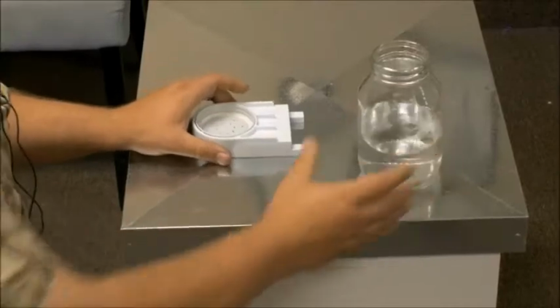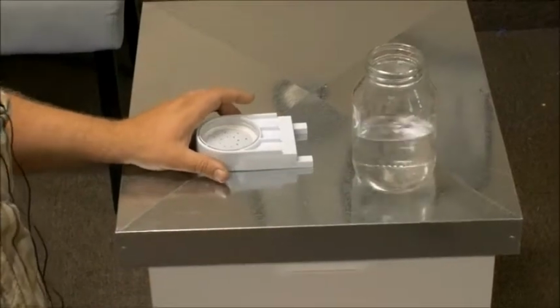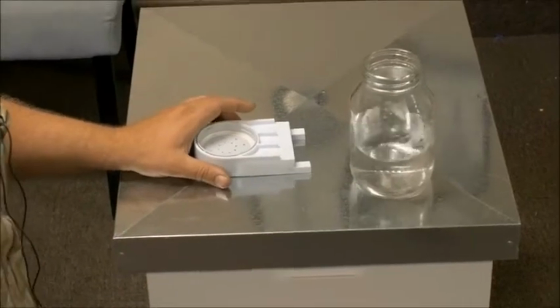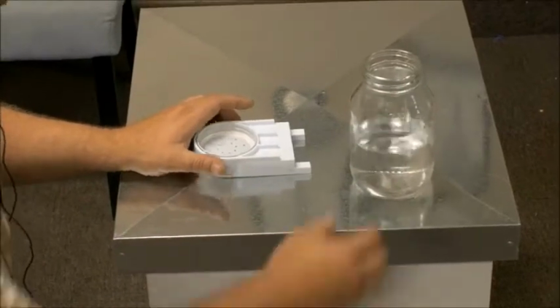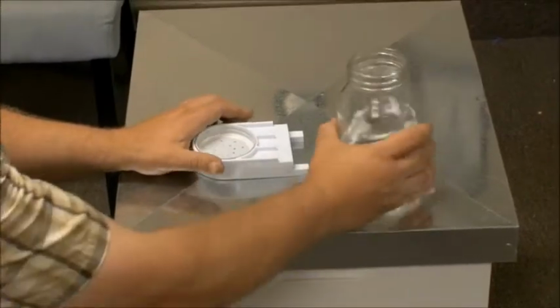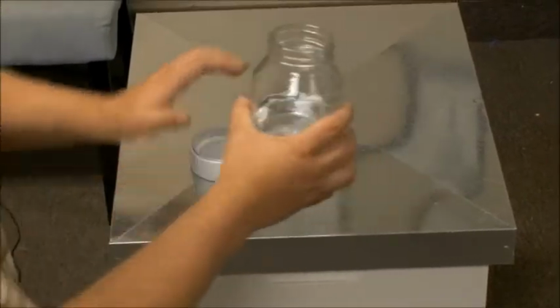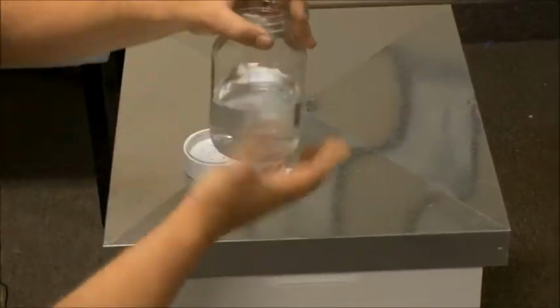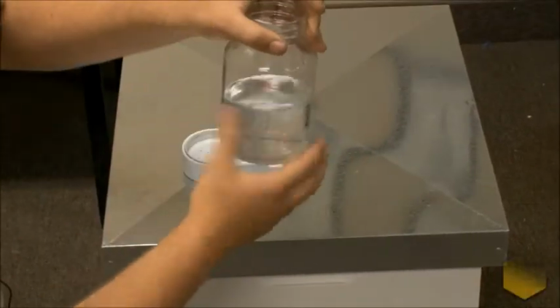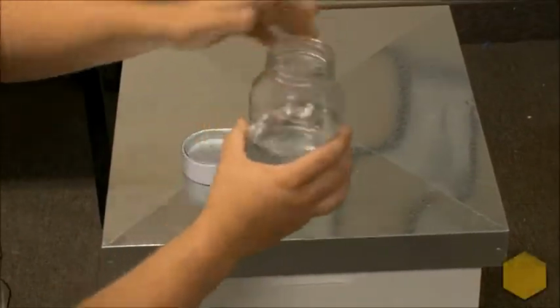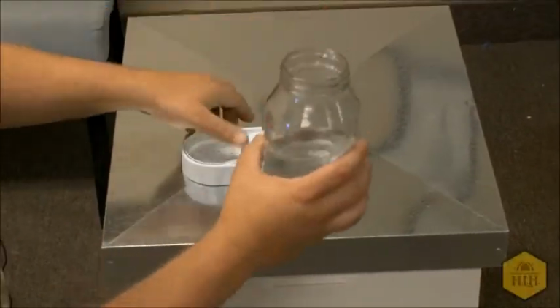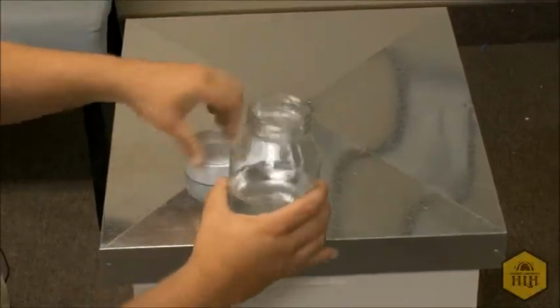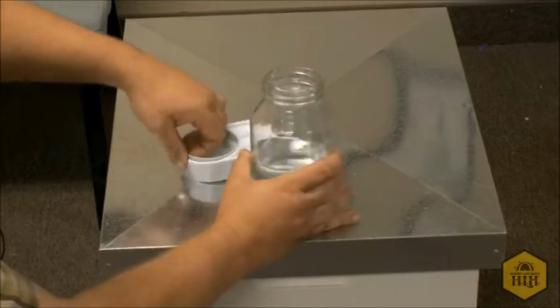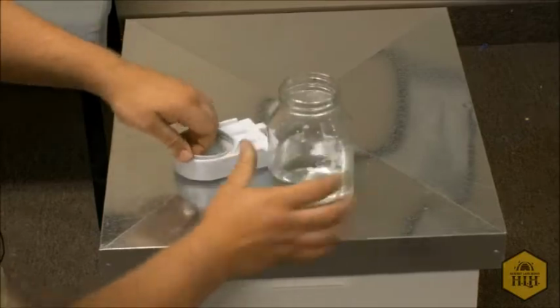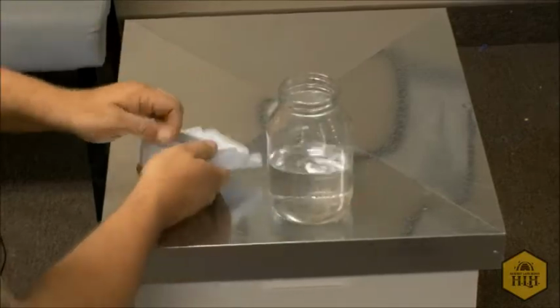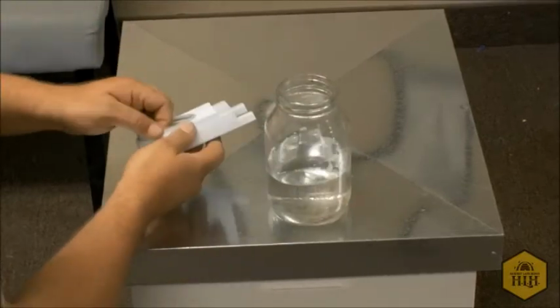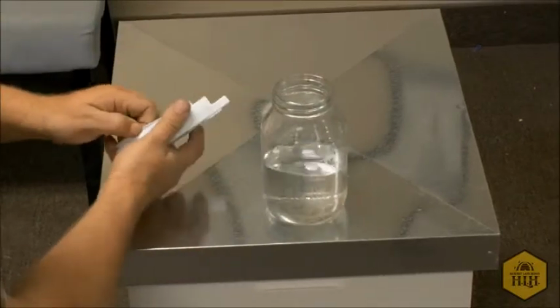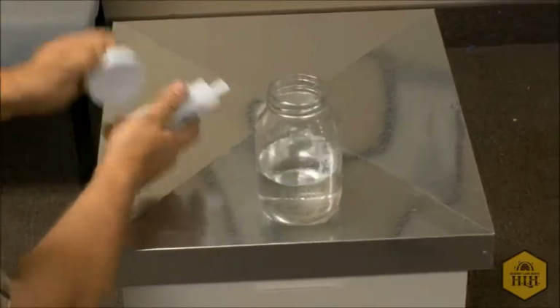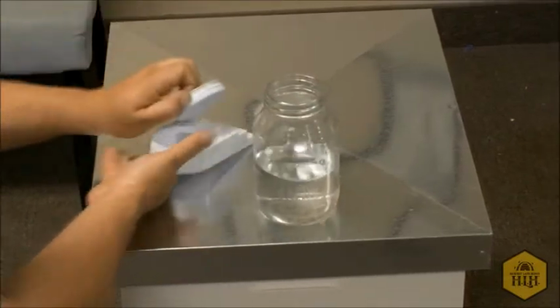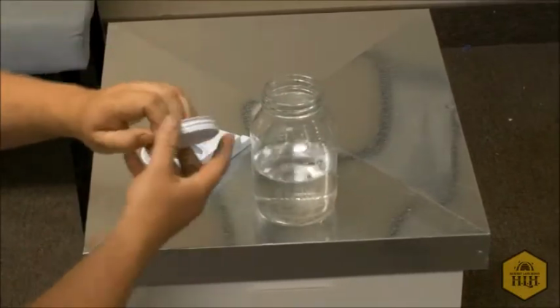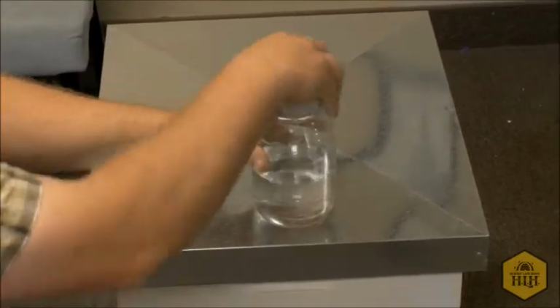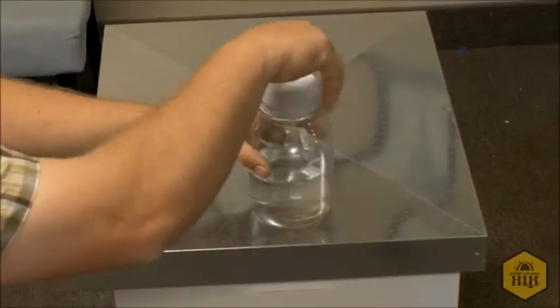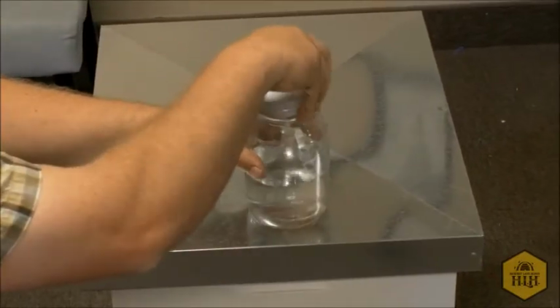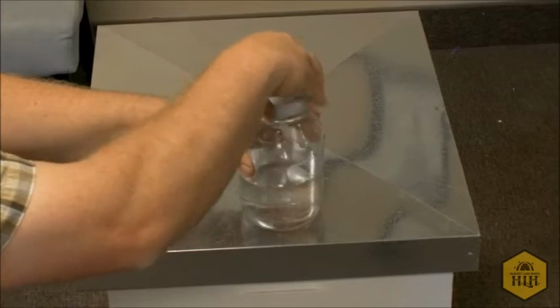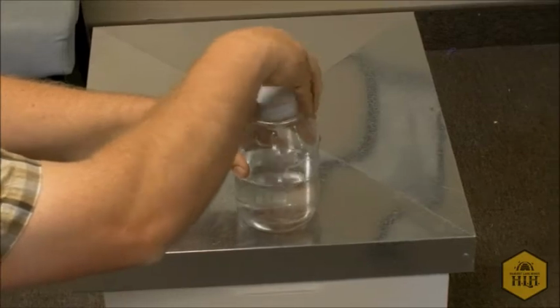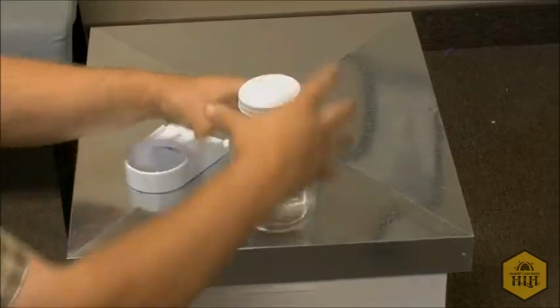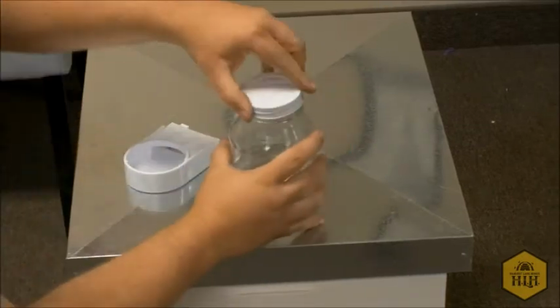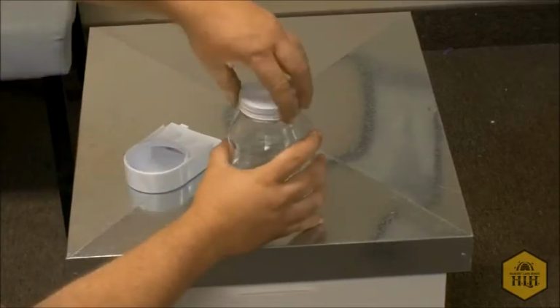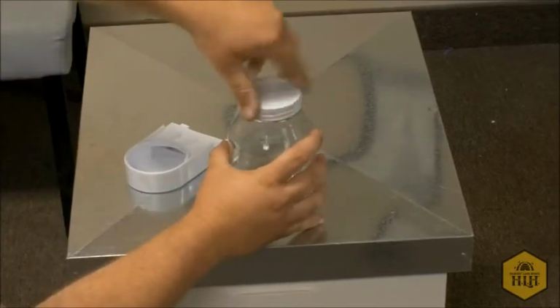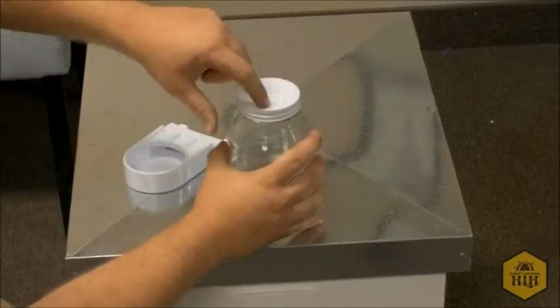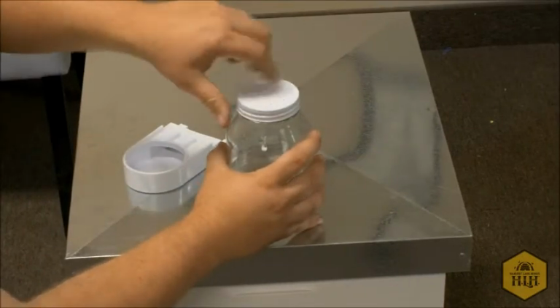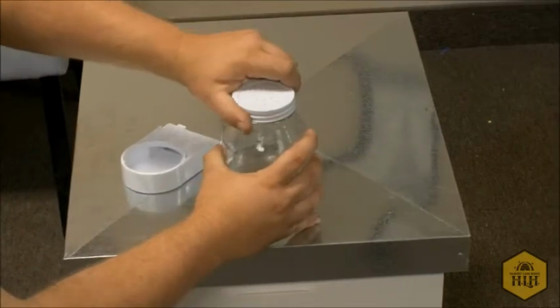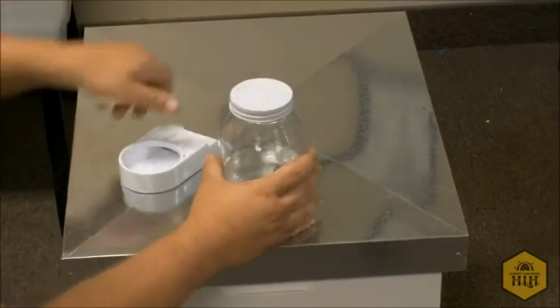Today we're going to show you how to use an entrance feeder. We have sugar syrup already in the jar. Typically I pull this cap out. This cap is special because it has holes for the bees to feed off of.